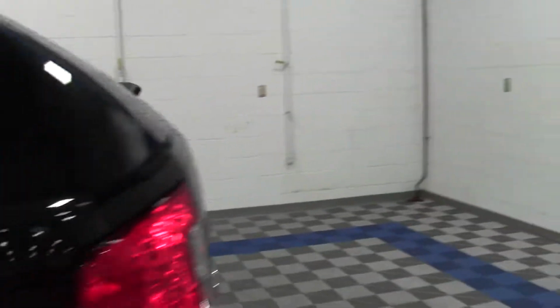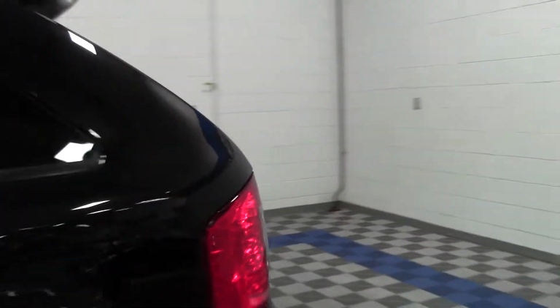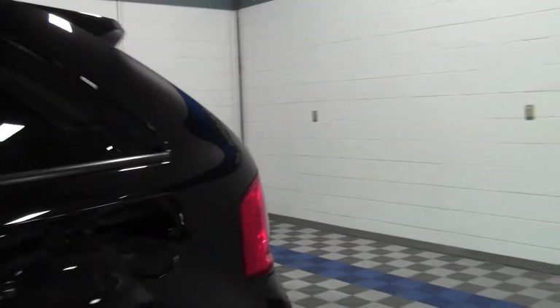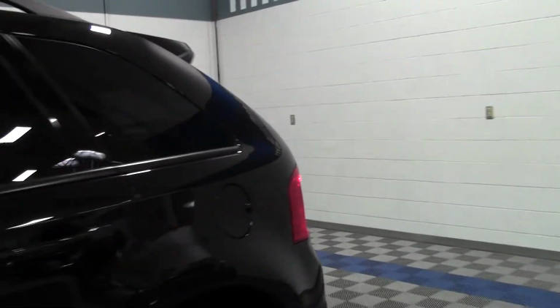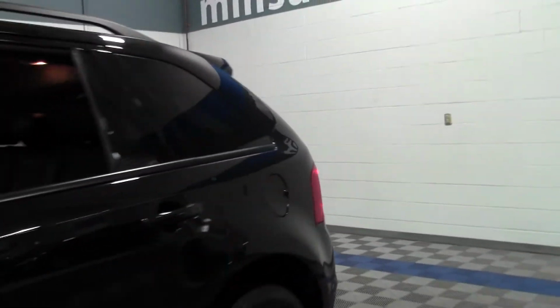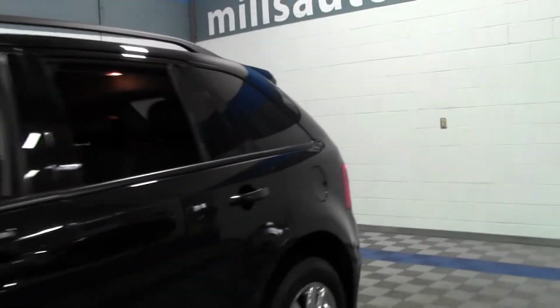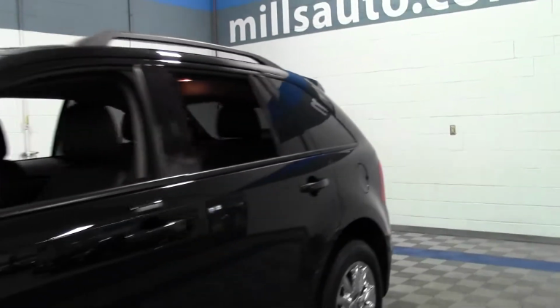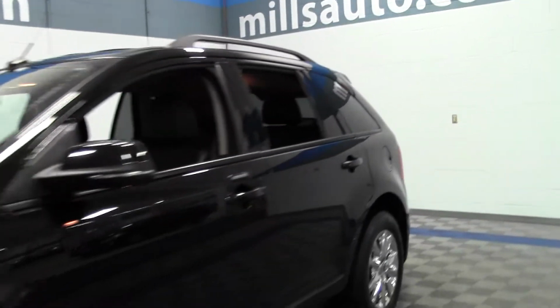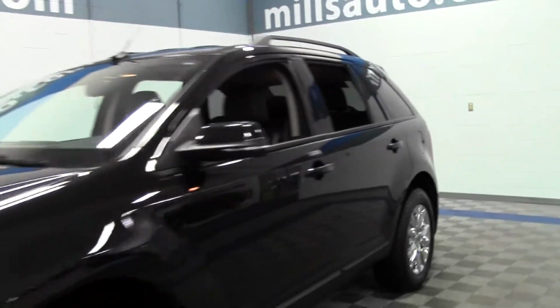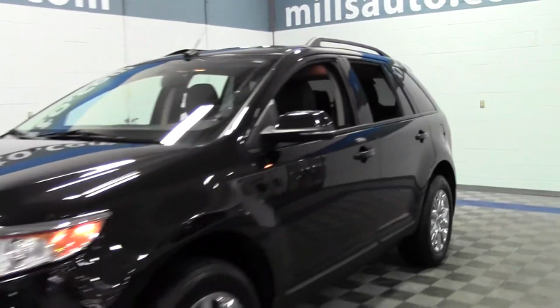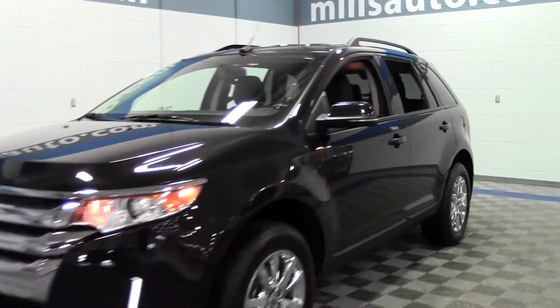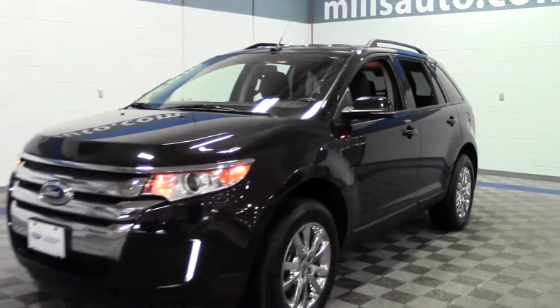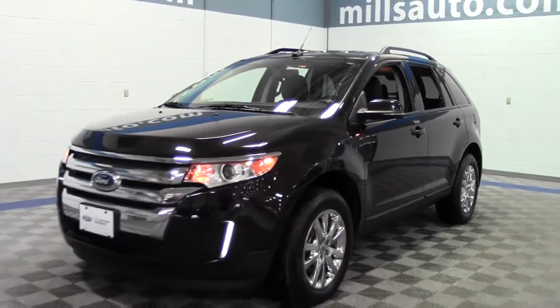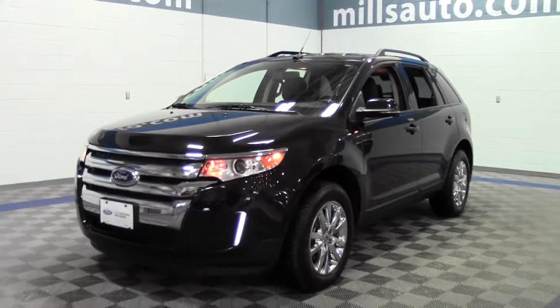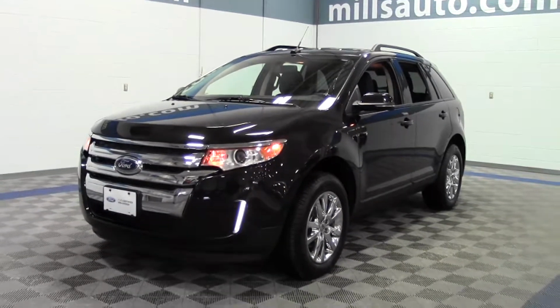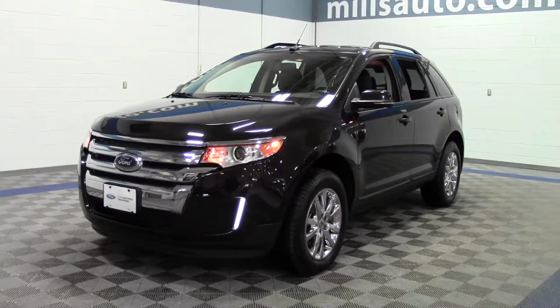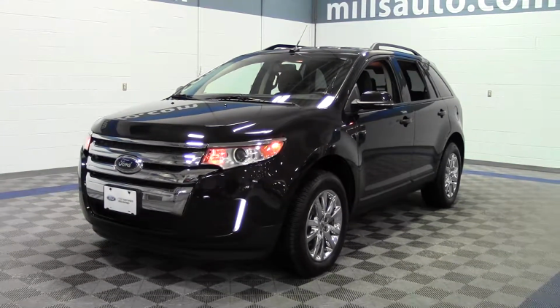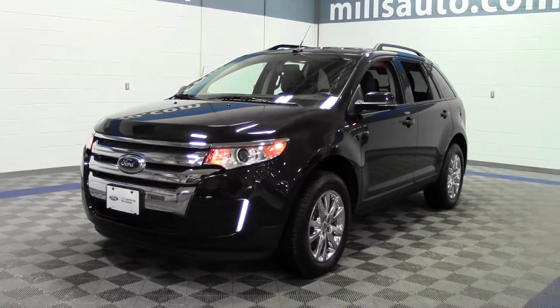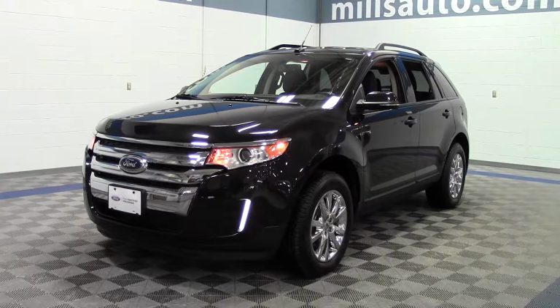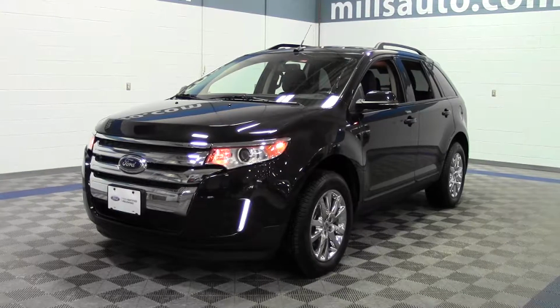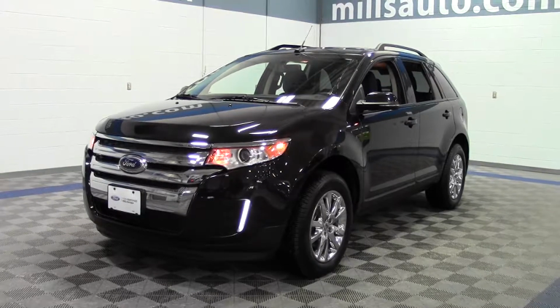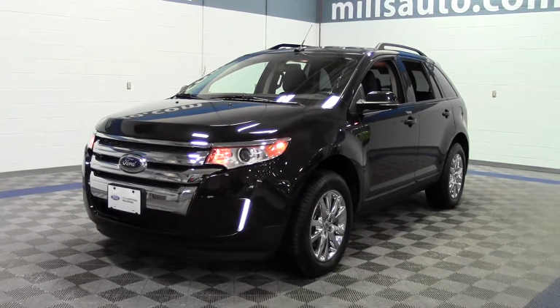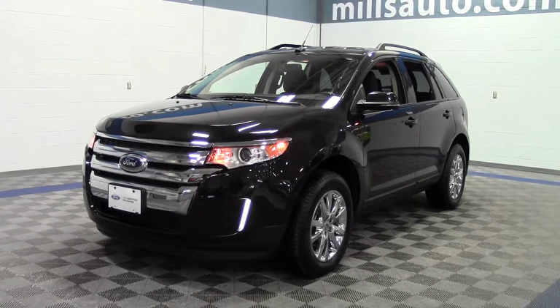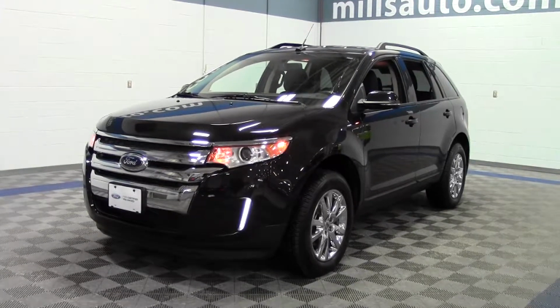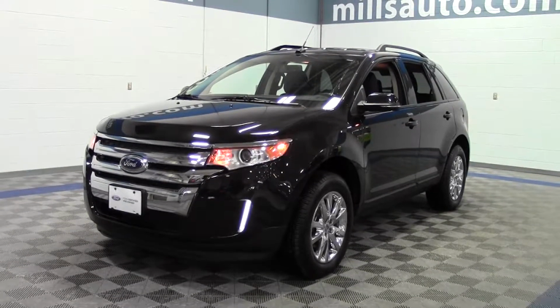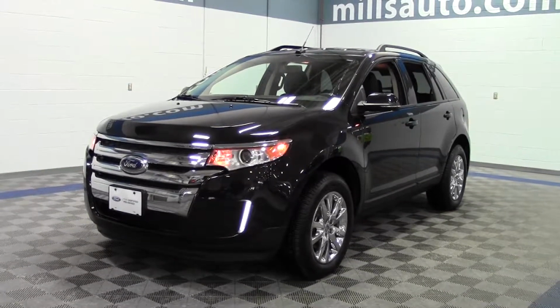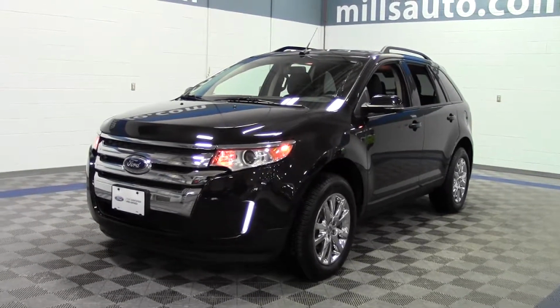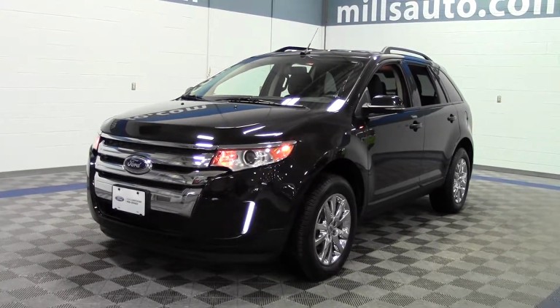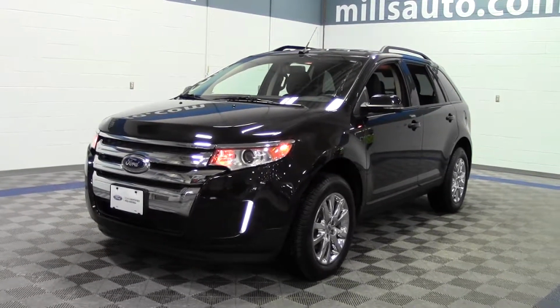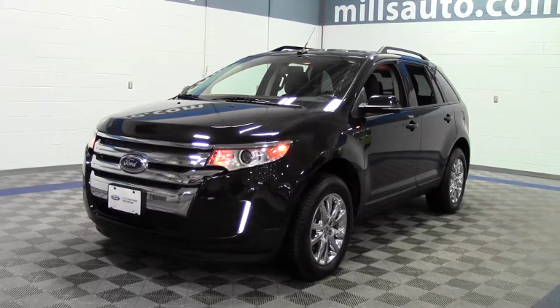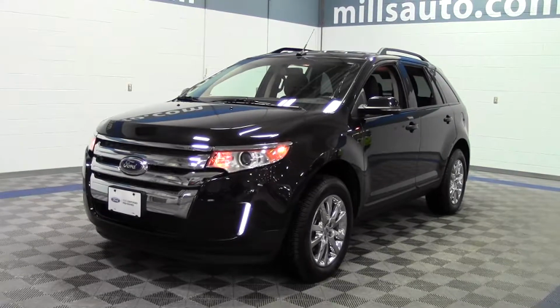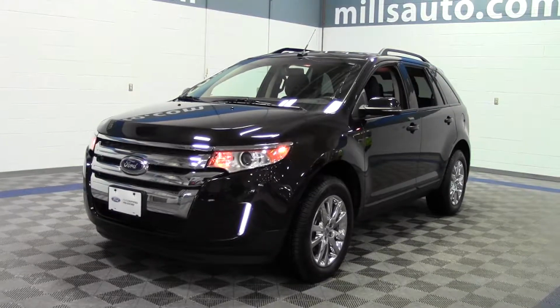So that's the 2013 Ford Edge SEL, all wheel drive, Ford certified. If you have any questions, feel free to call us at 866-455-7638. This vehicle is located at Mills Ford in Brainerd Baxter.